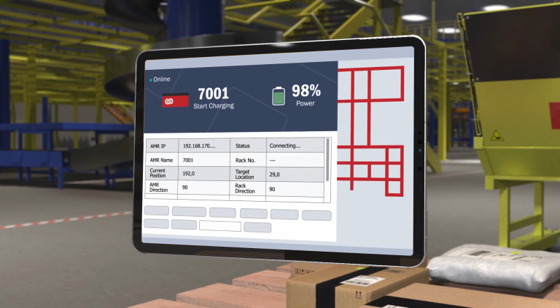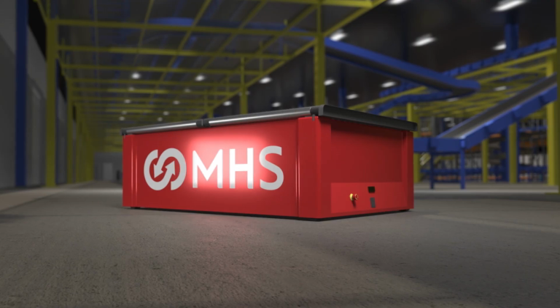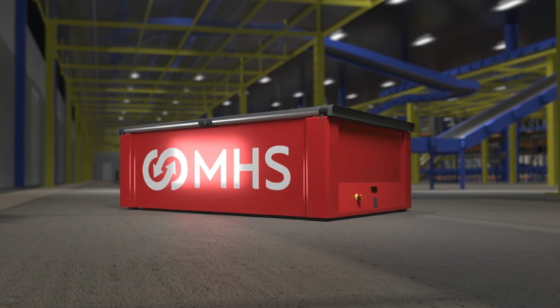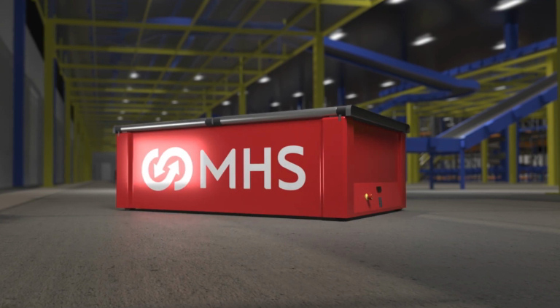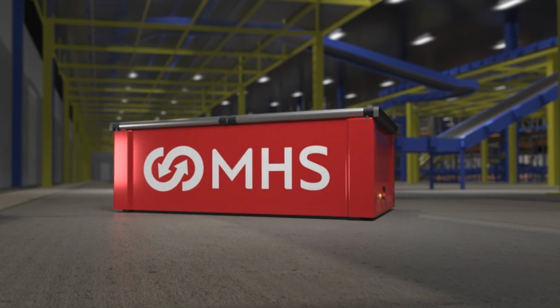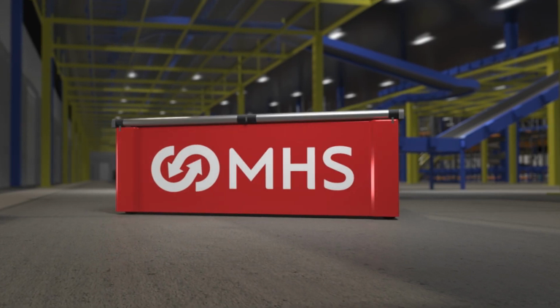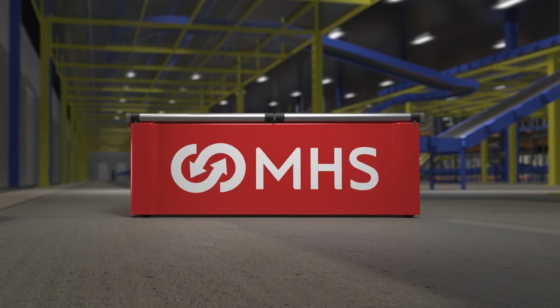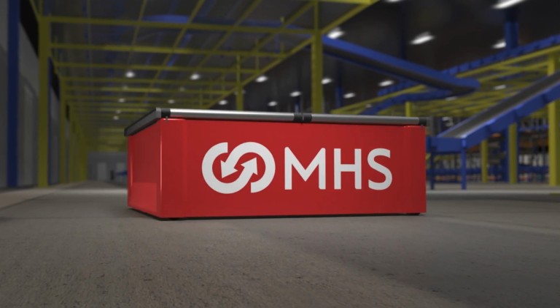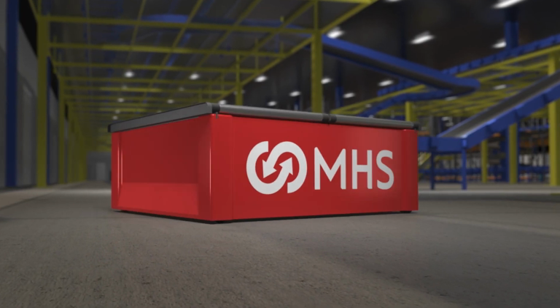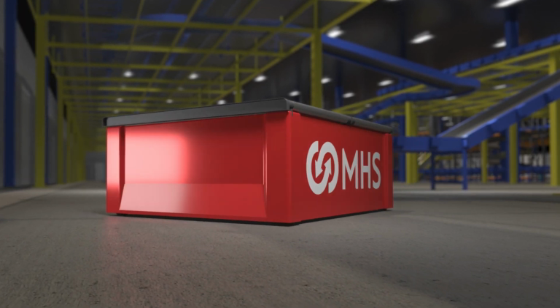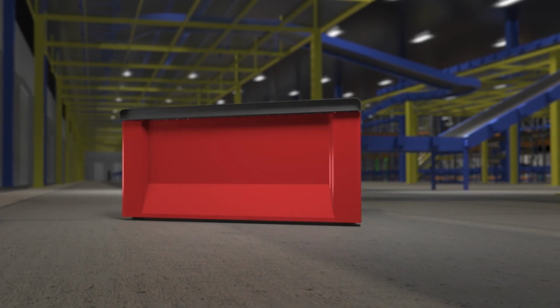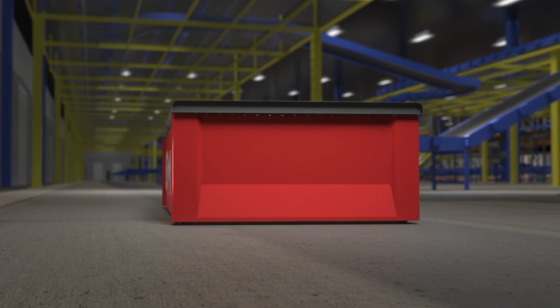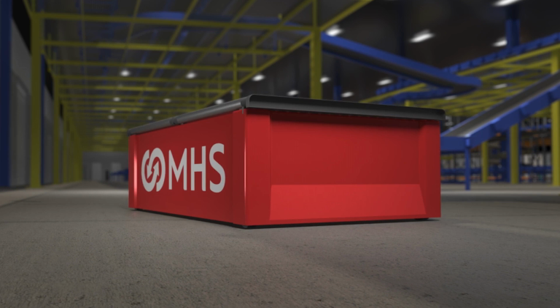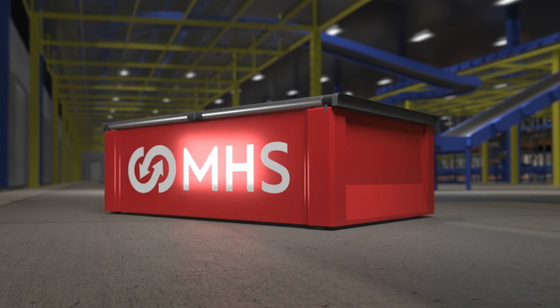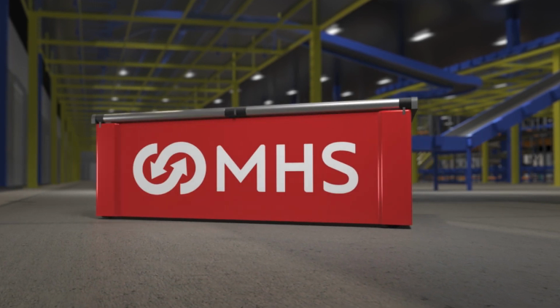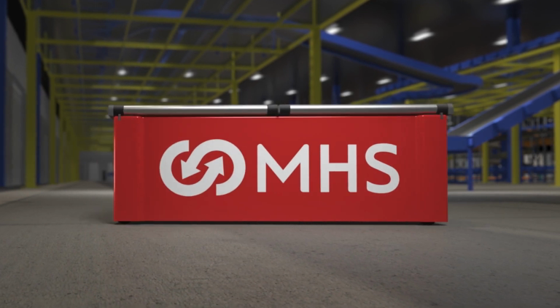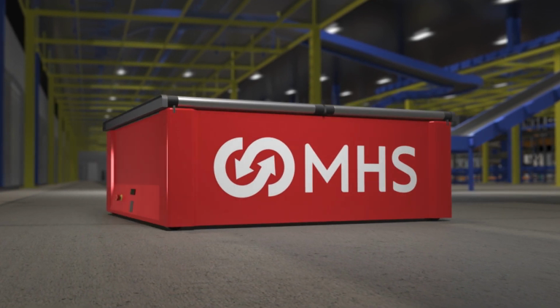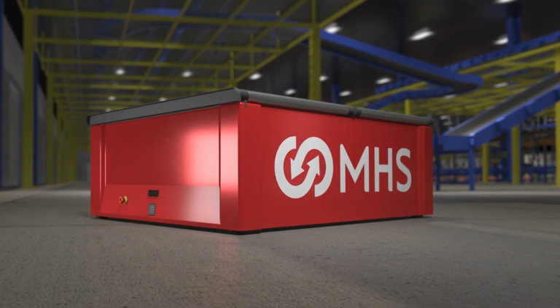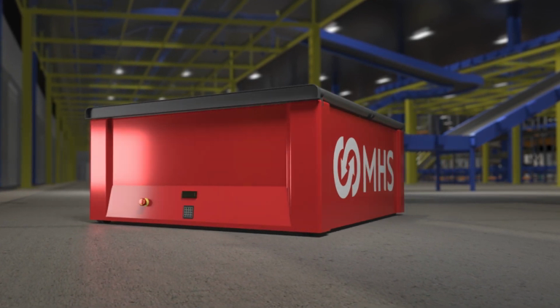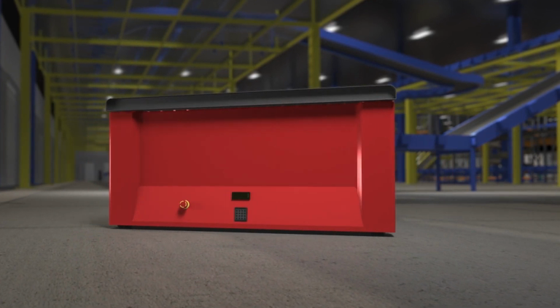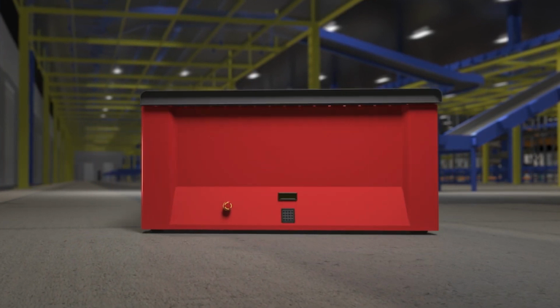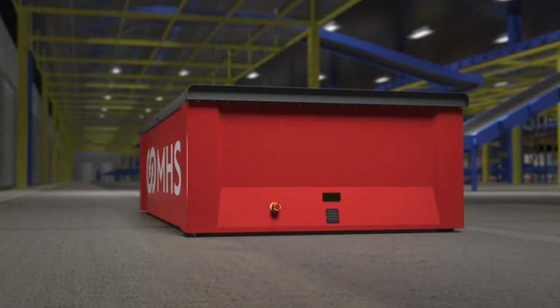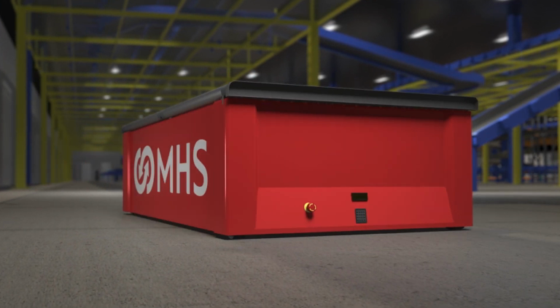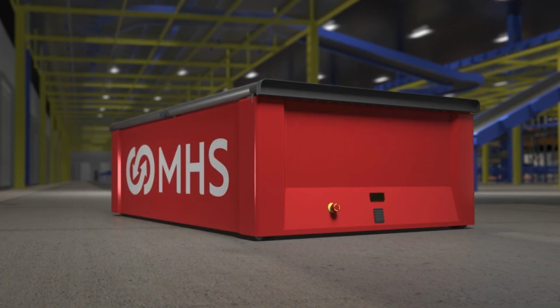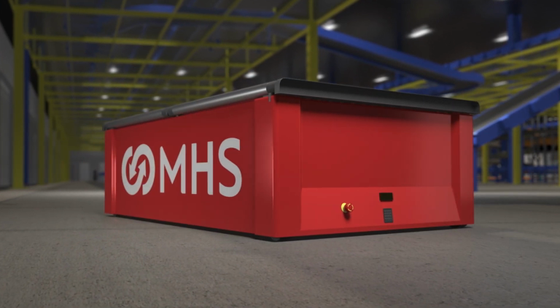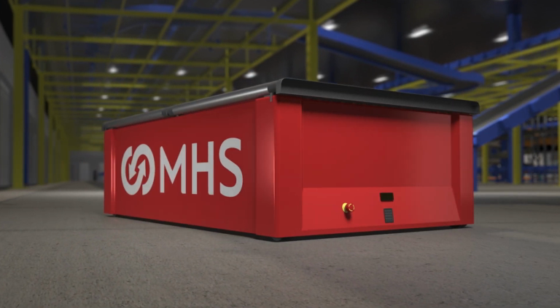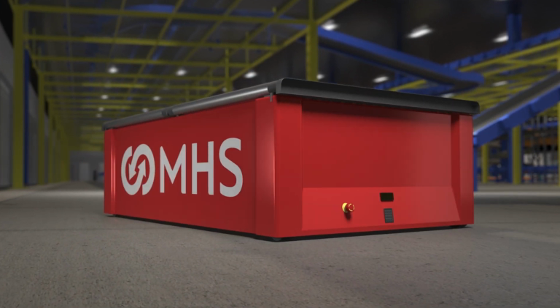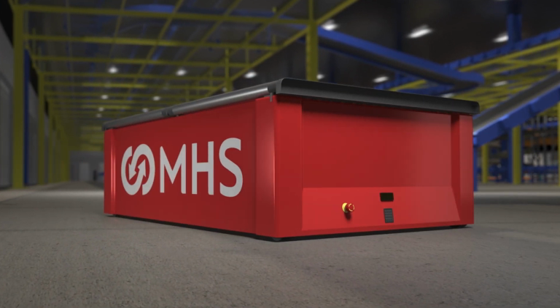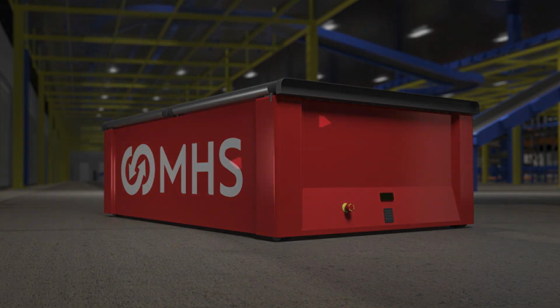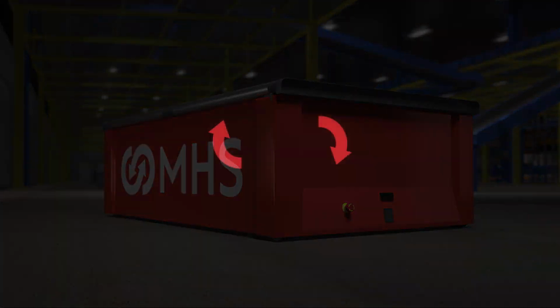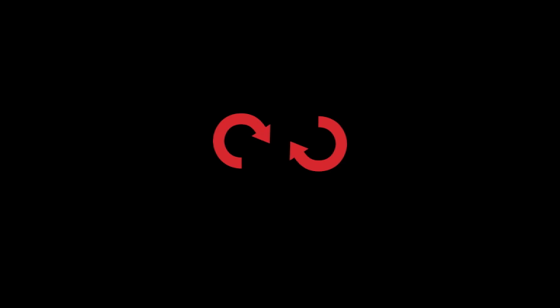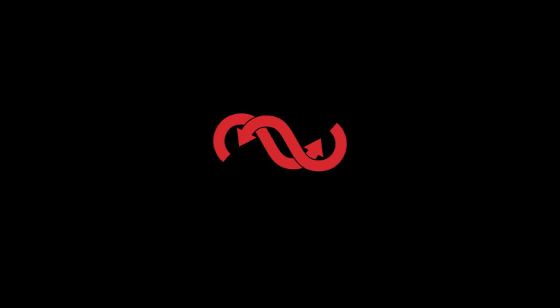Put the simplicity, speed, flexibility, and productivity of an MHS AMR system to work for you and your bottom line. Schedule your demonstration now.